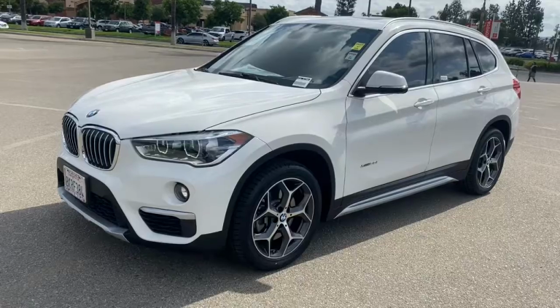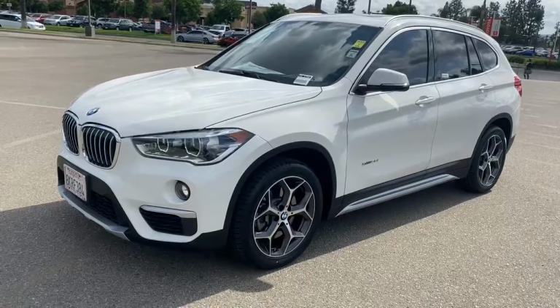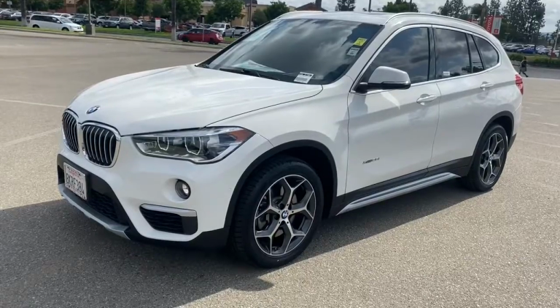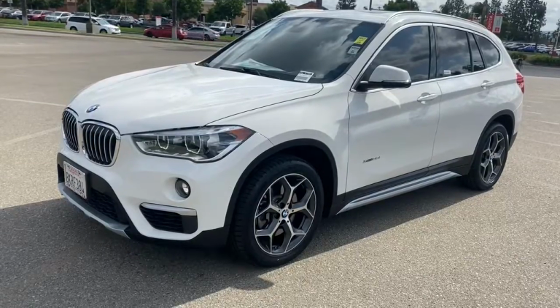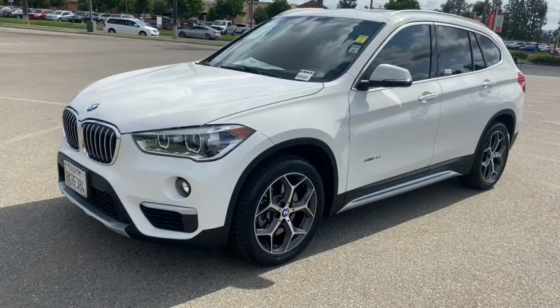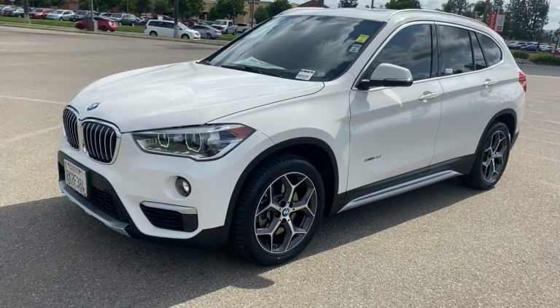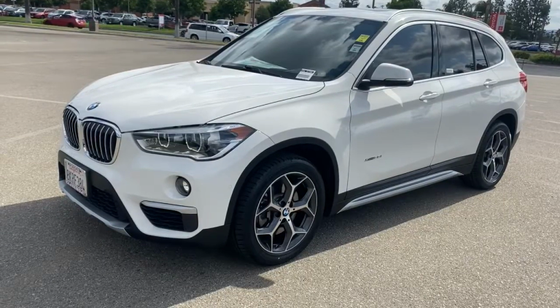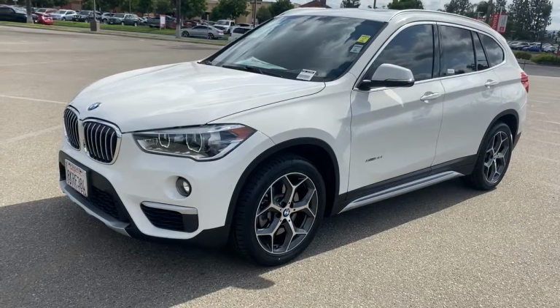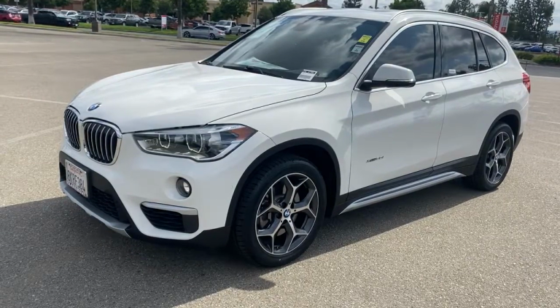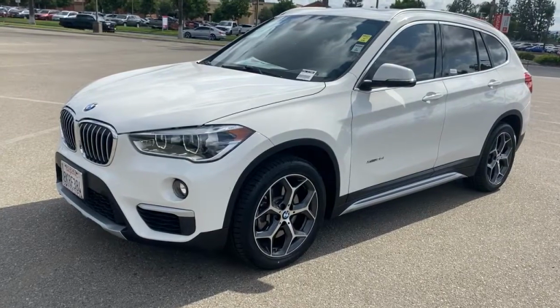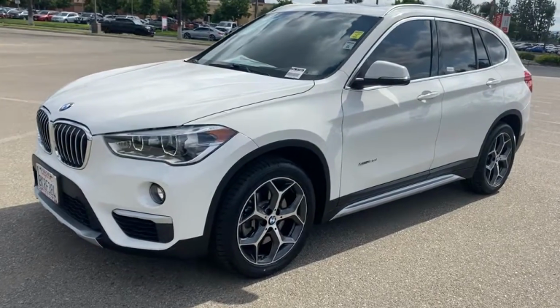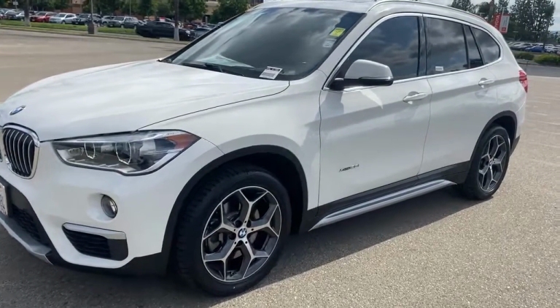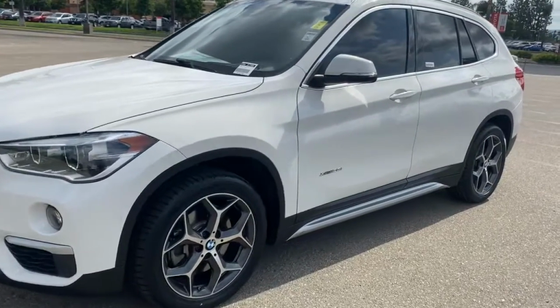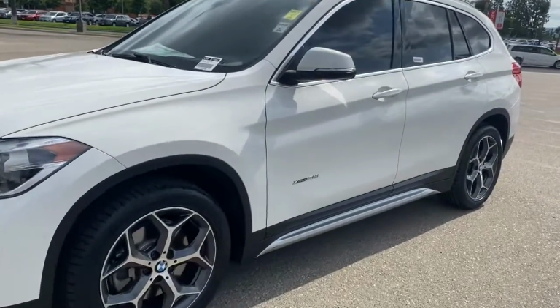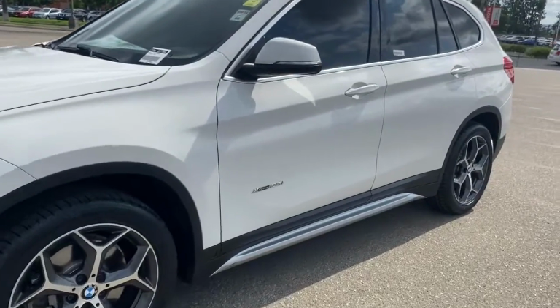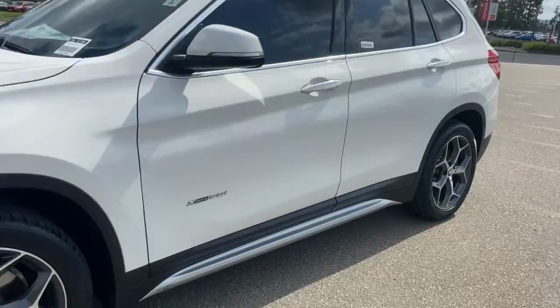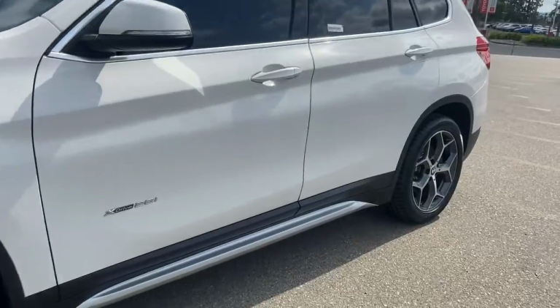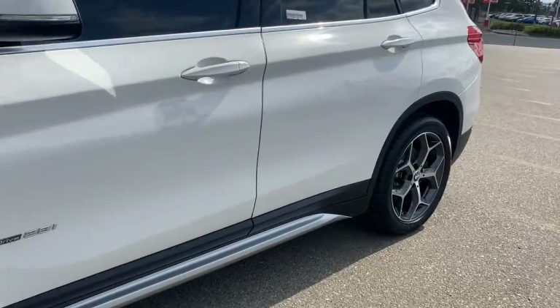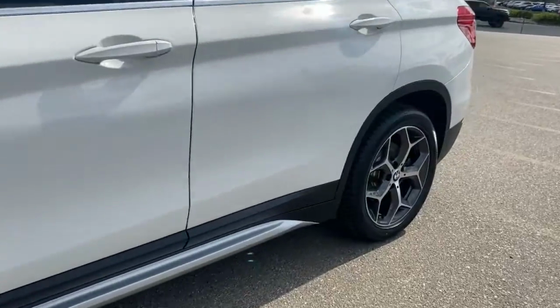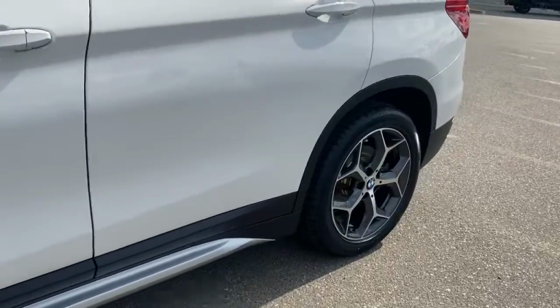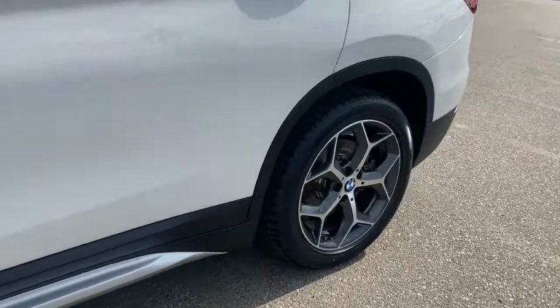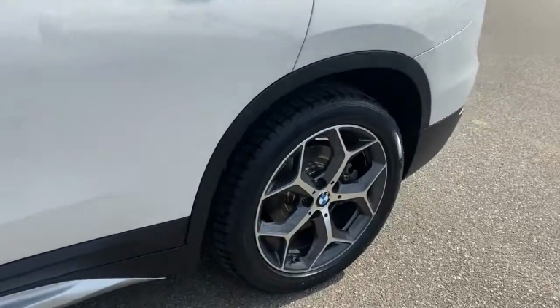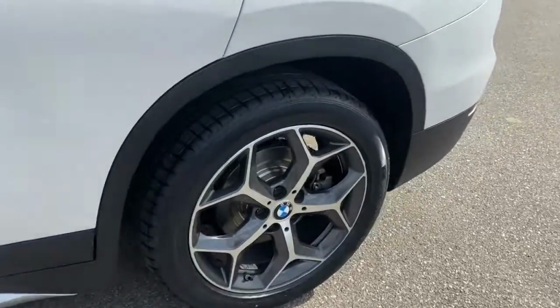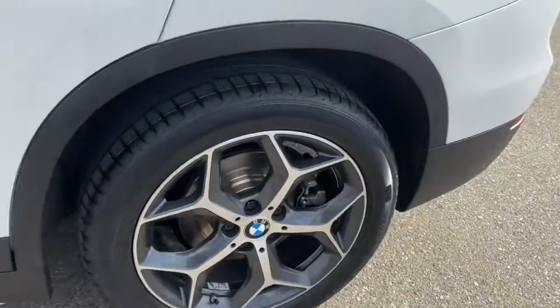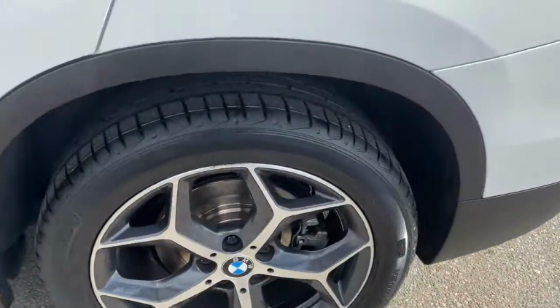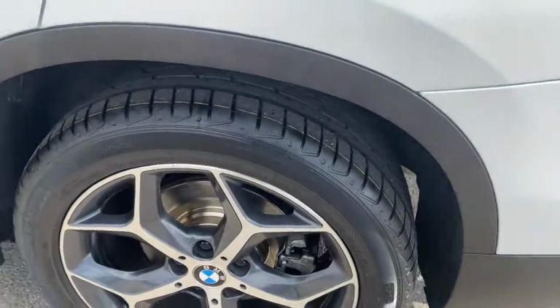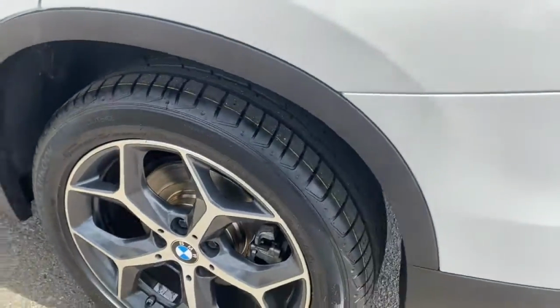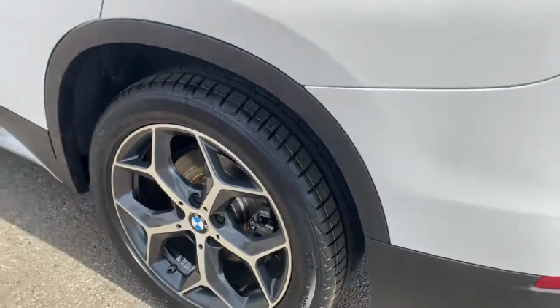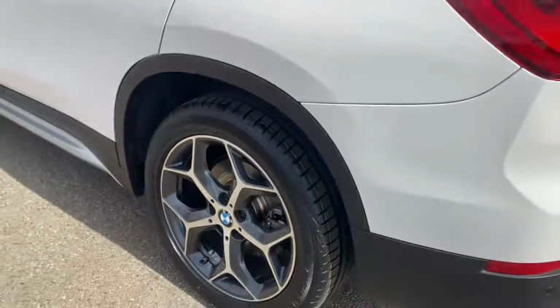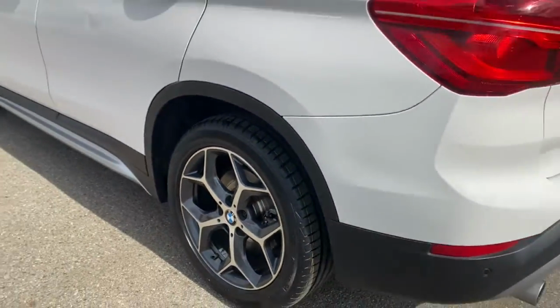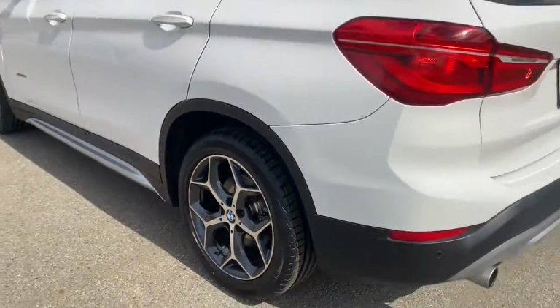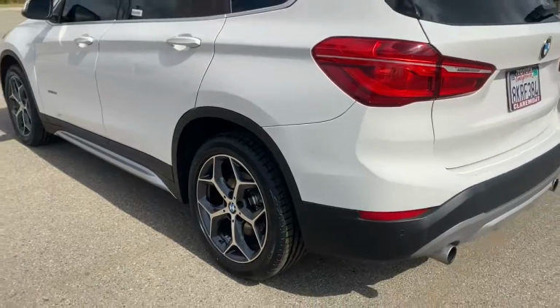This could be the car for you. The 2016 BMW X1. This vehicle still has fewer than 60,000 miles on the clock, so it won't last long.